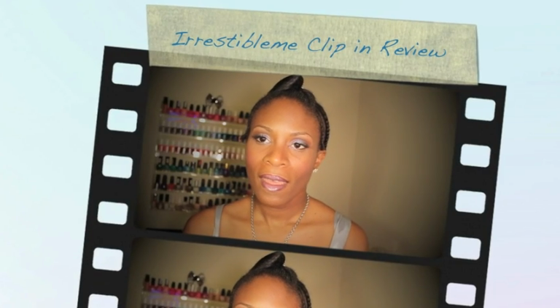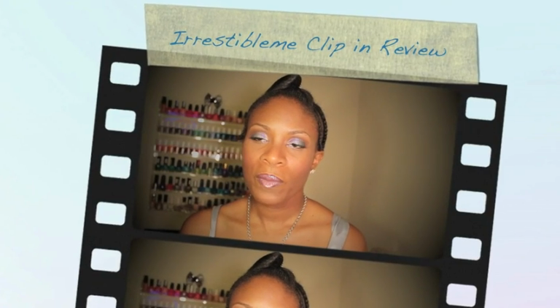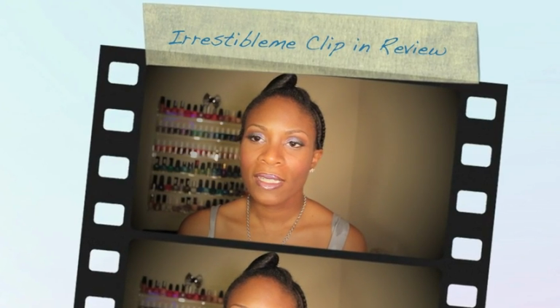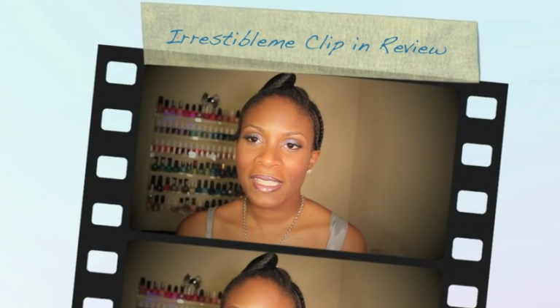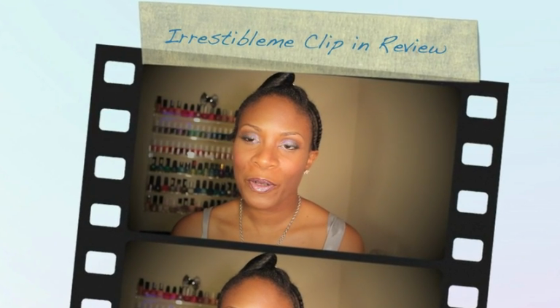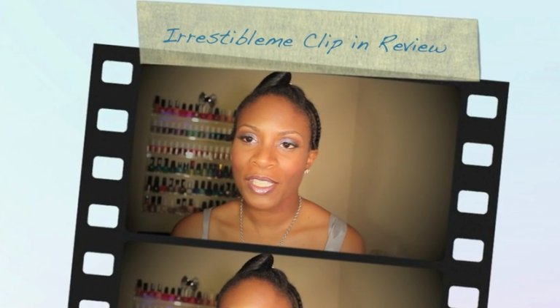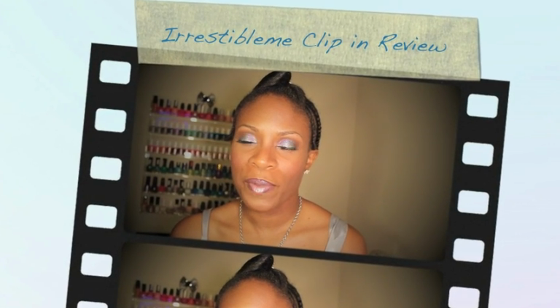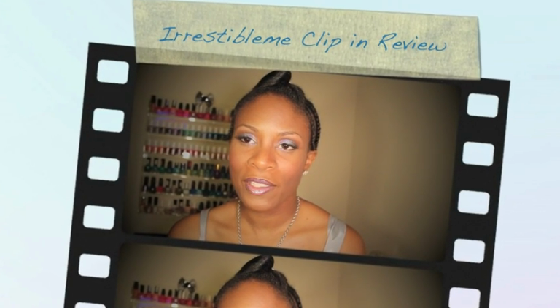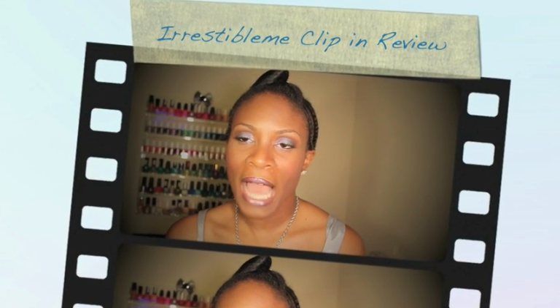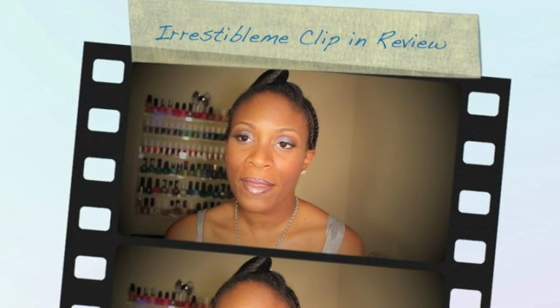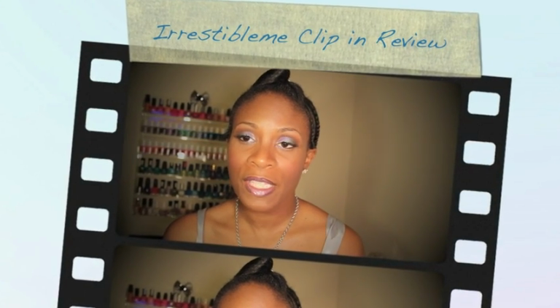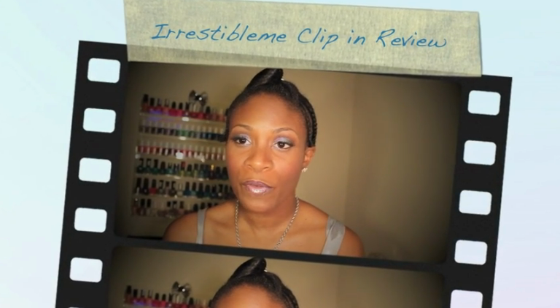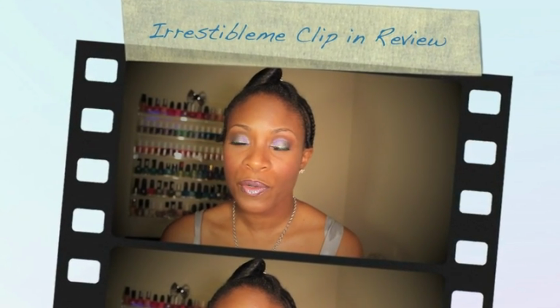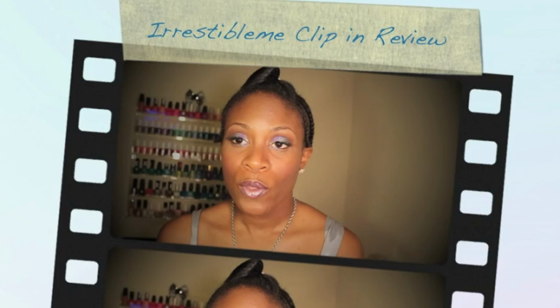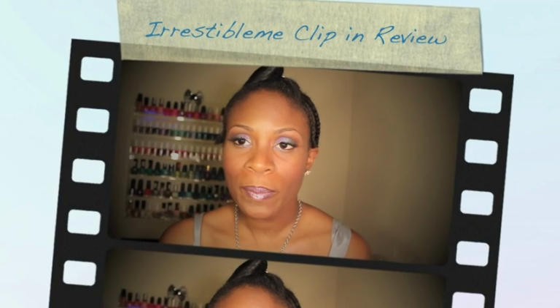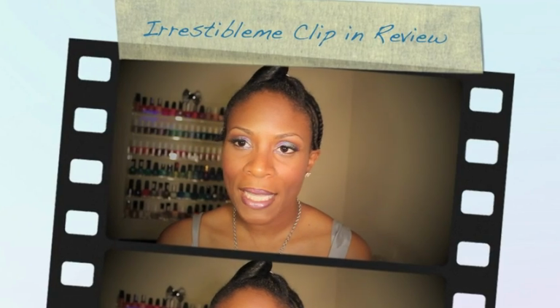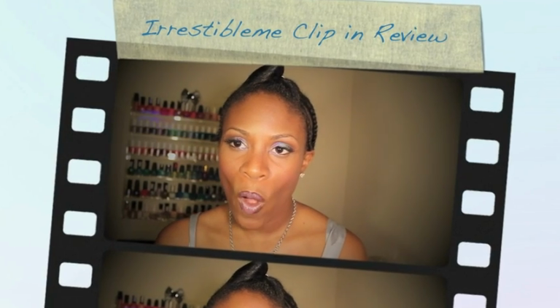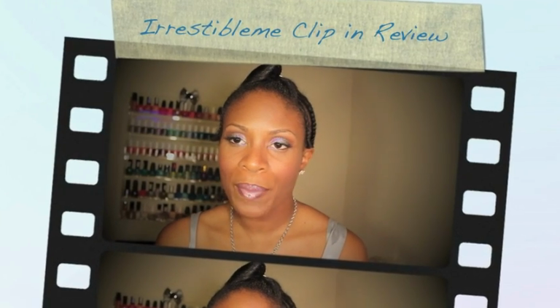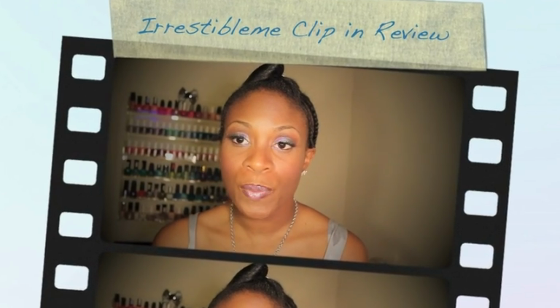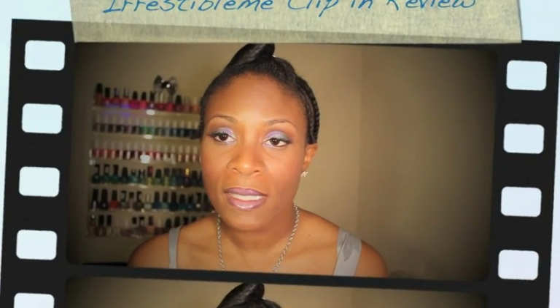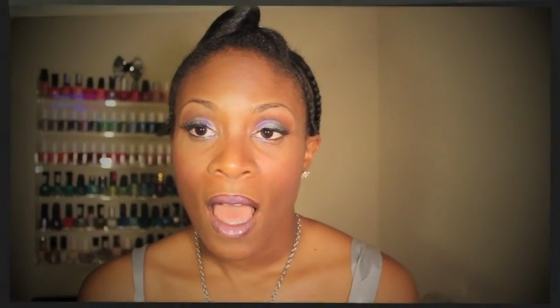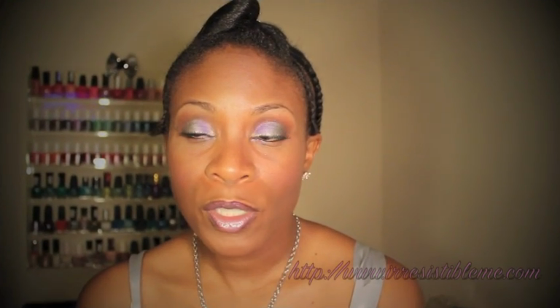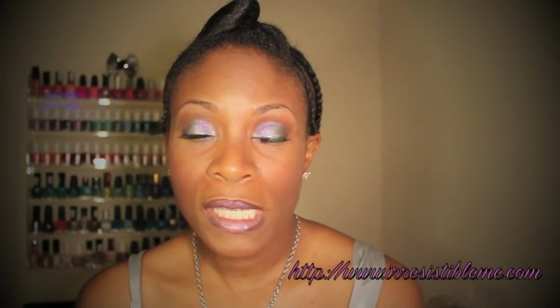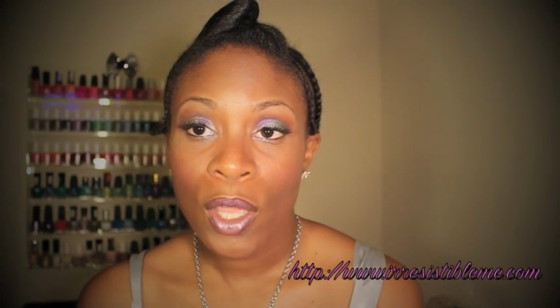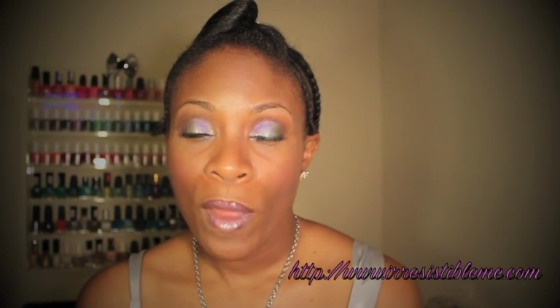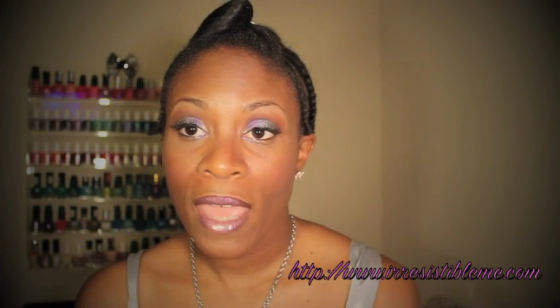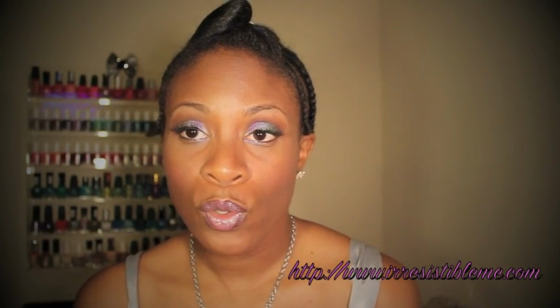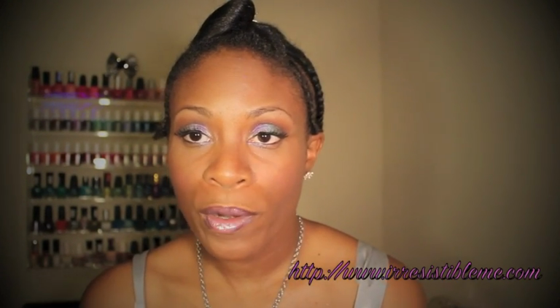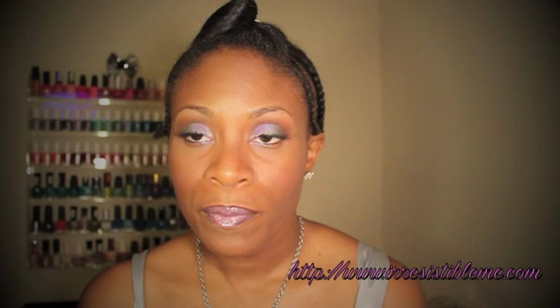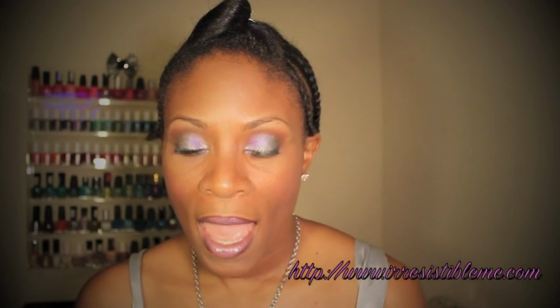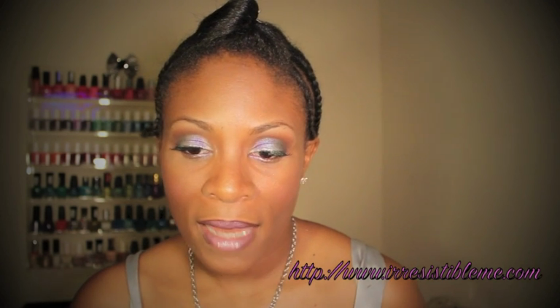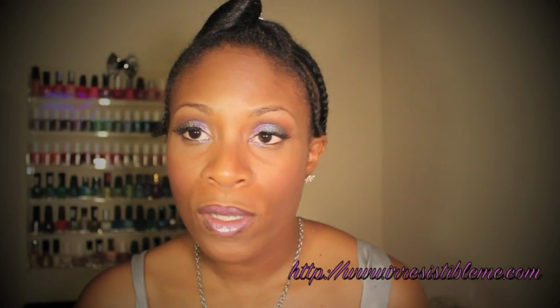Hello my darling divas, it's your girl Jazzy Jujubee82. I hope by the time this video reaches you, you all are blessed and in the best spirits. I'm coming to you today with a tutorial.